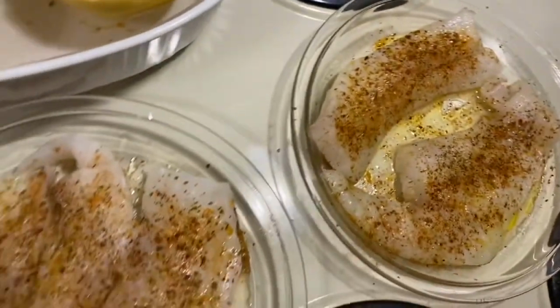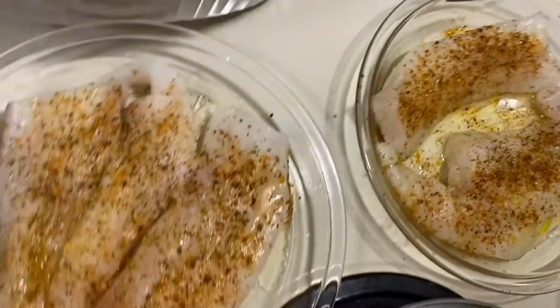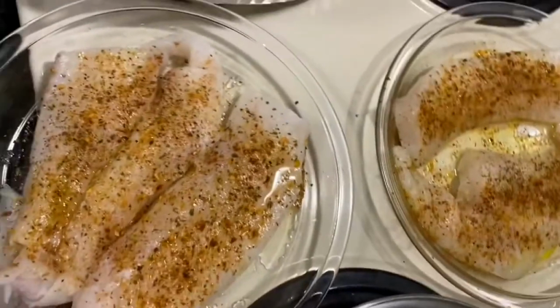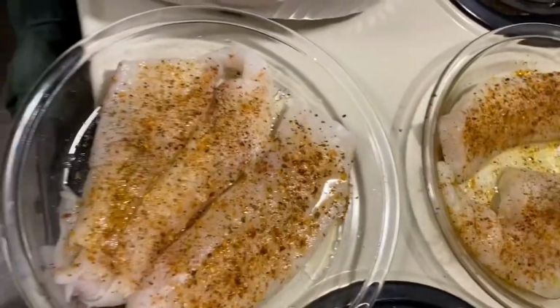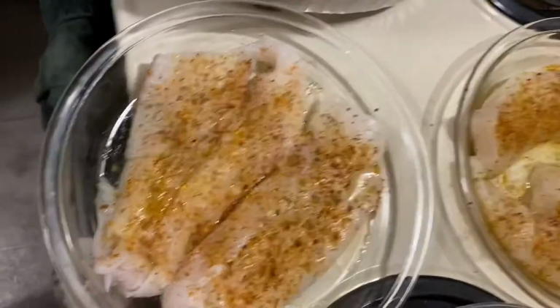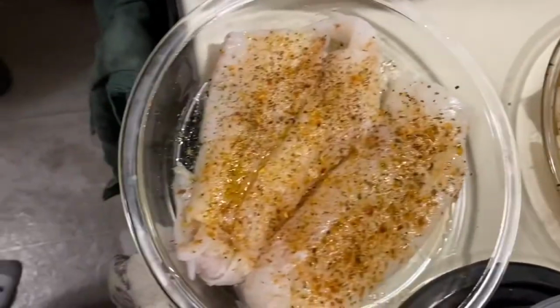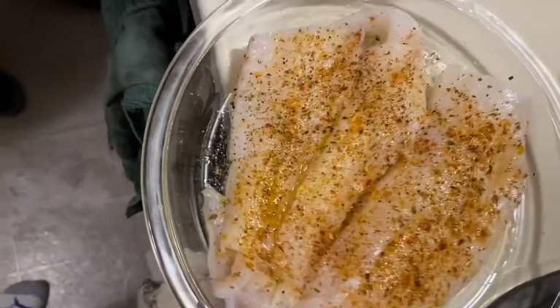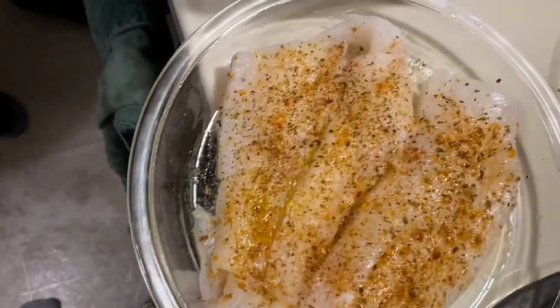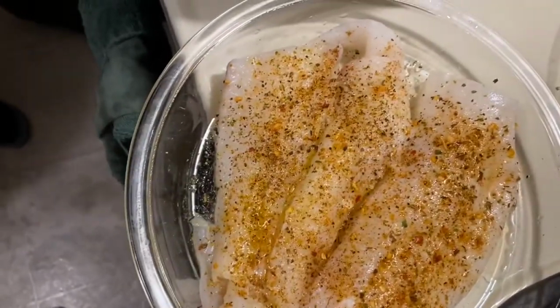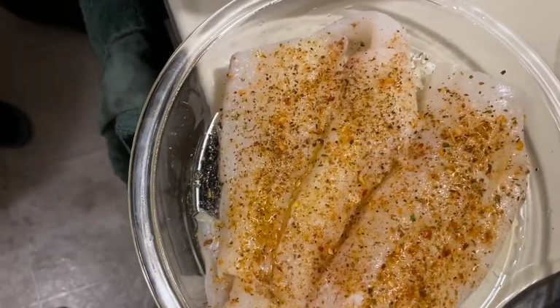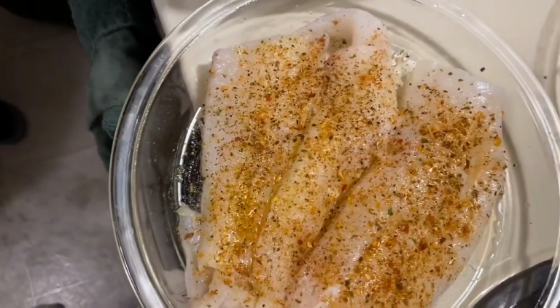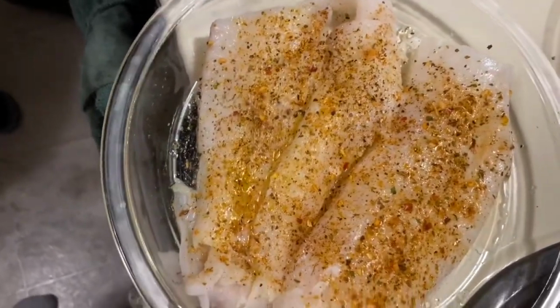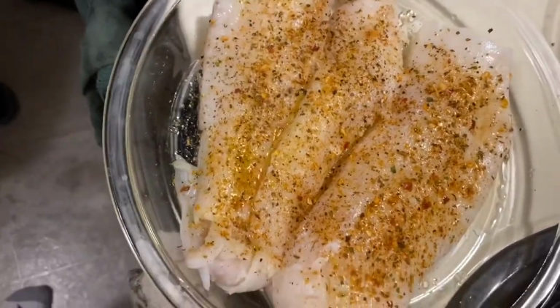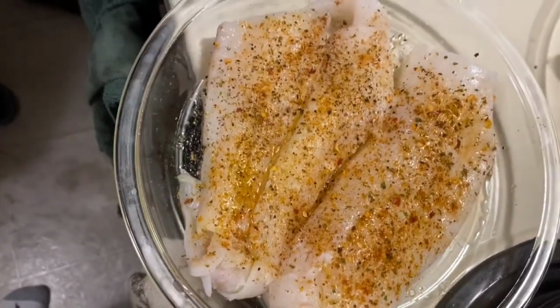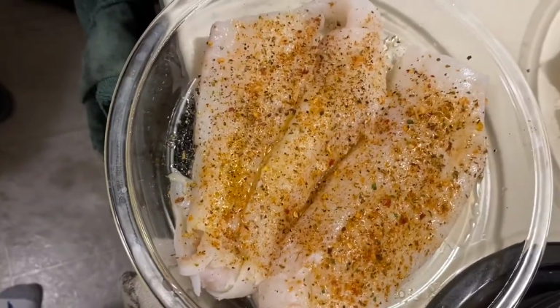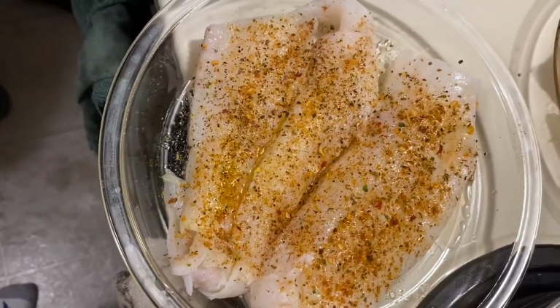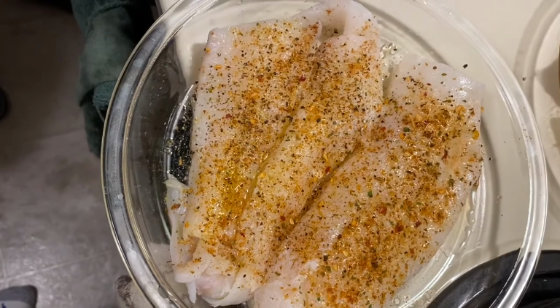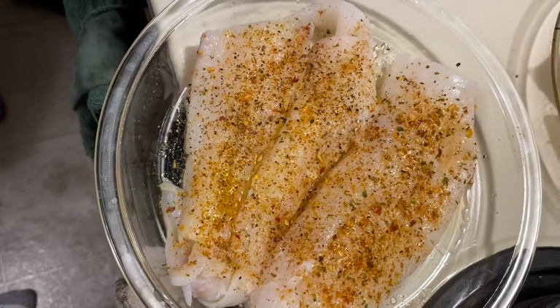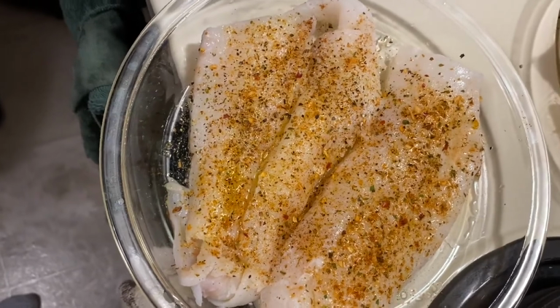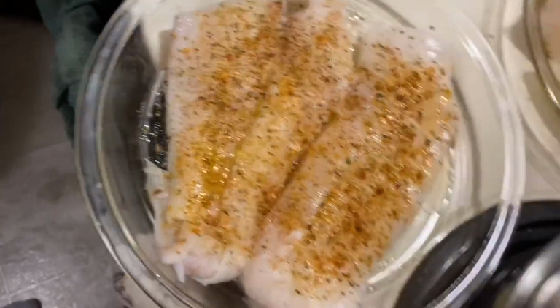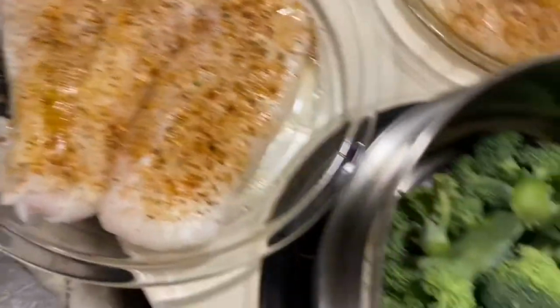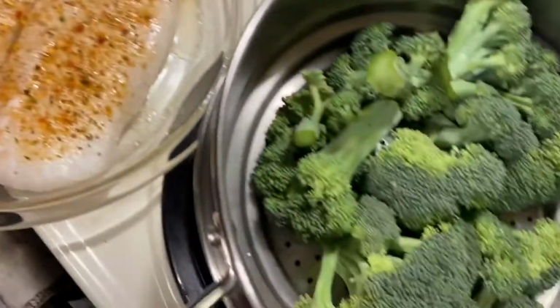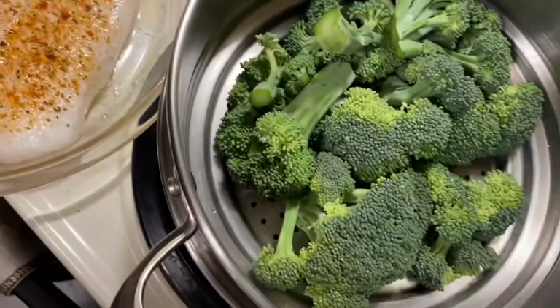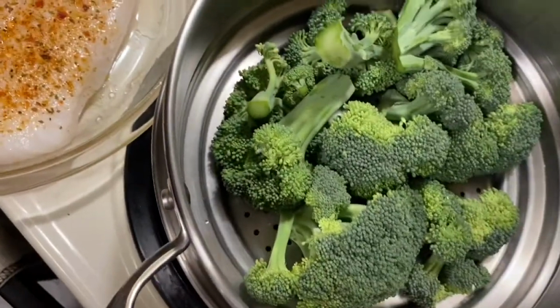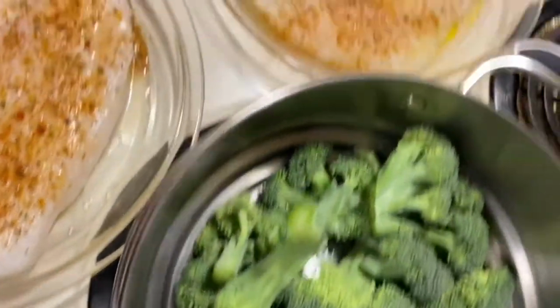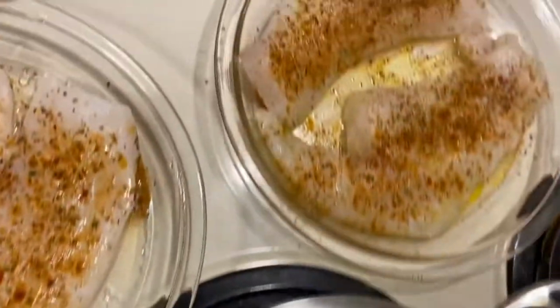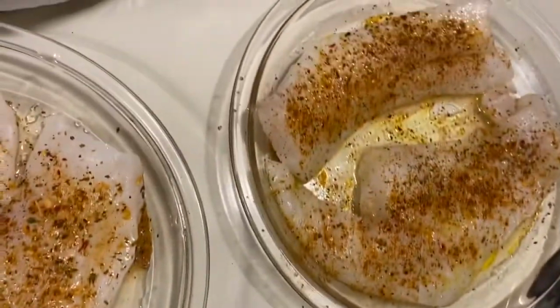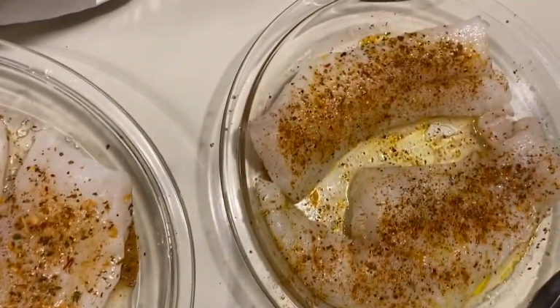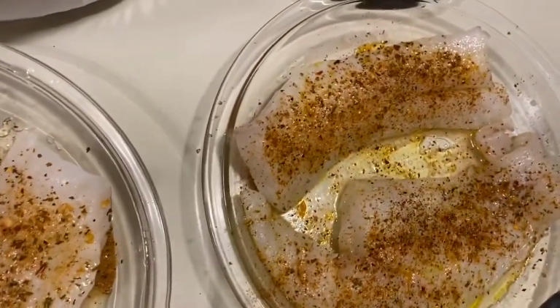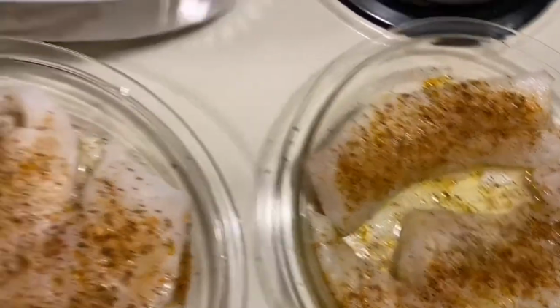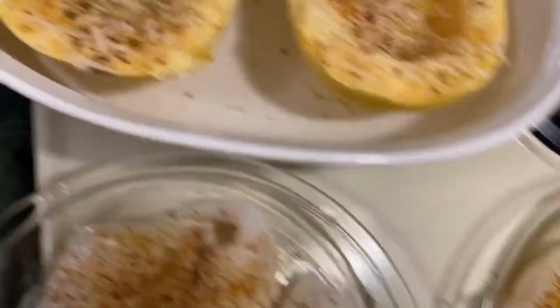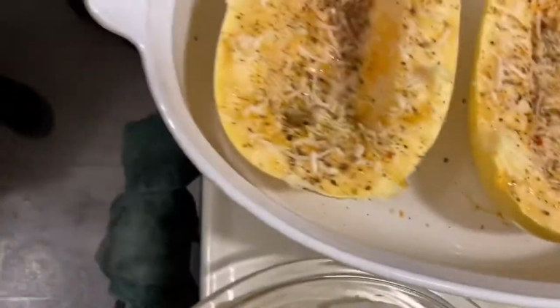baked cod. For the cod, I've done a little bit of olive oil, Cajun seasoning, salt, pepper, and lime juice. We're also having that with steamed broccoli. This is what it looks like before we cook it, and we'll